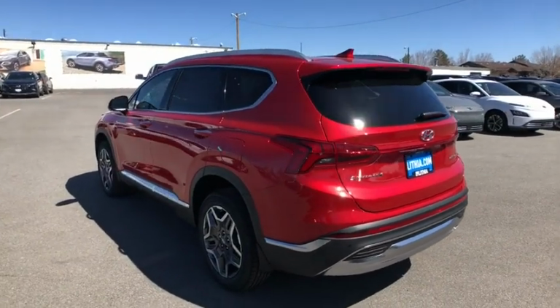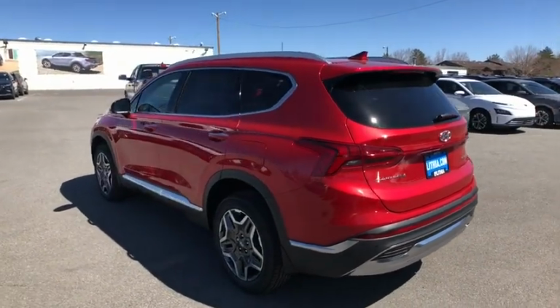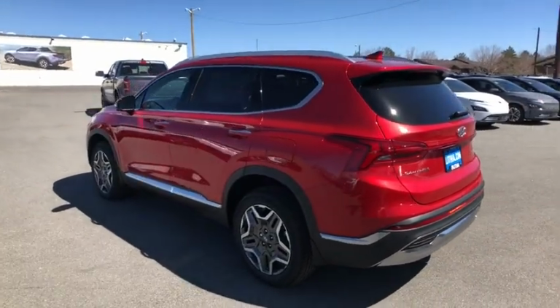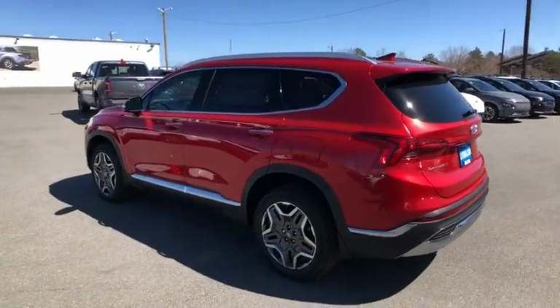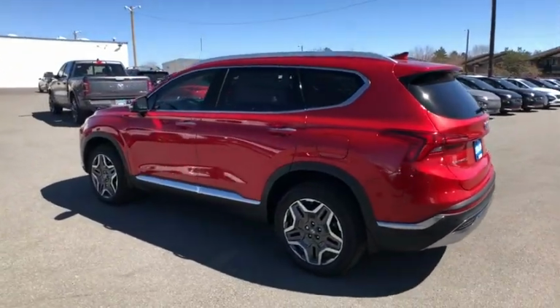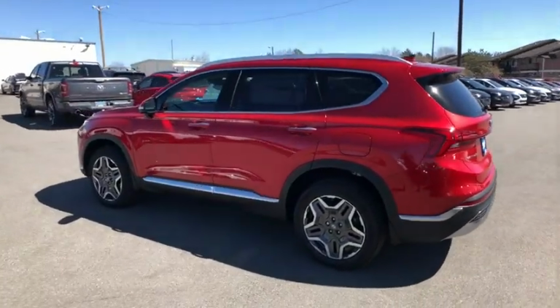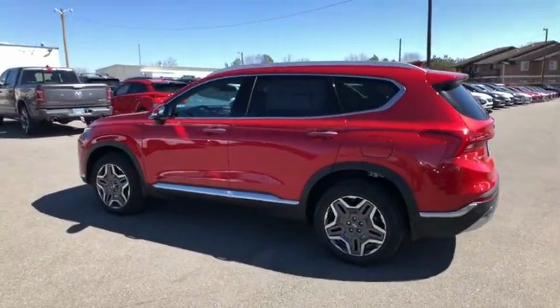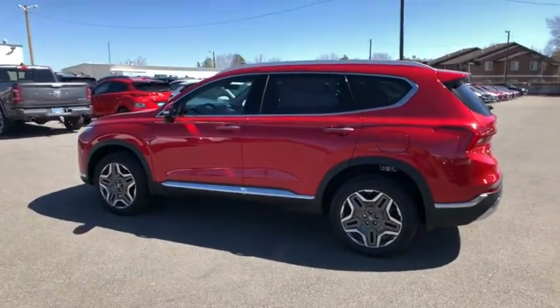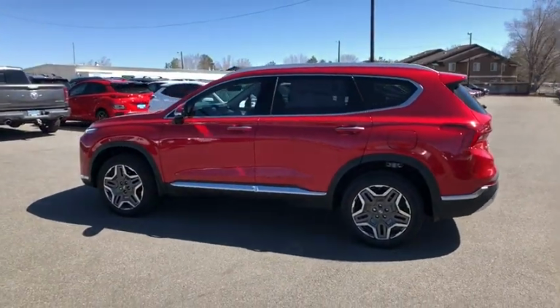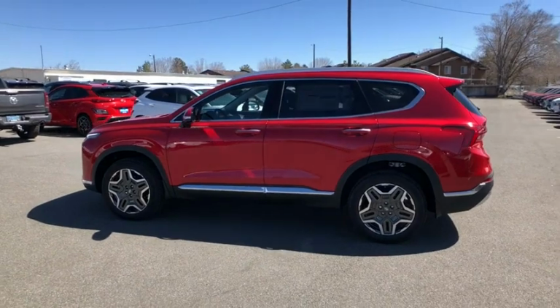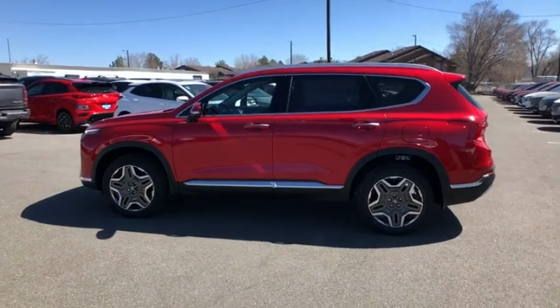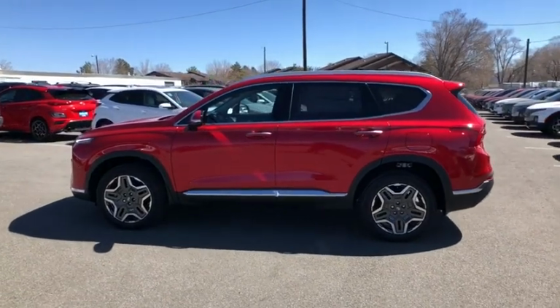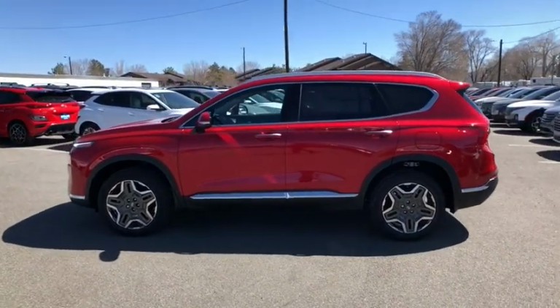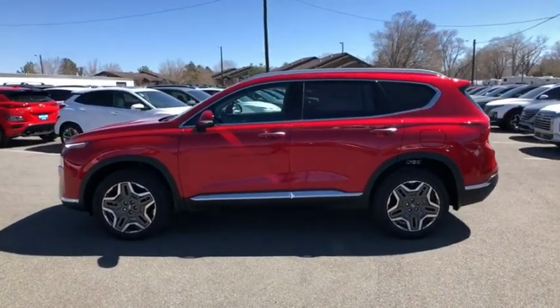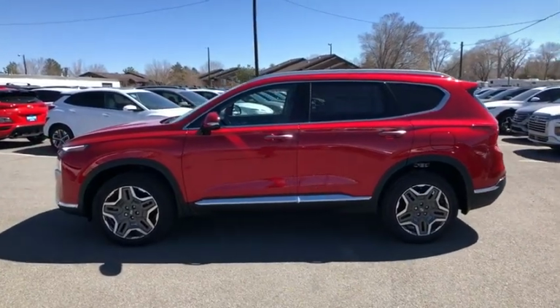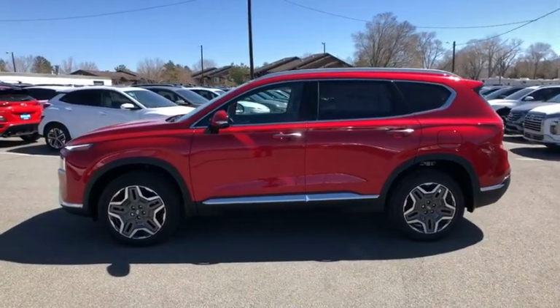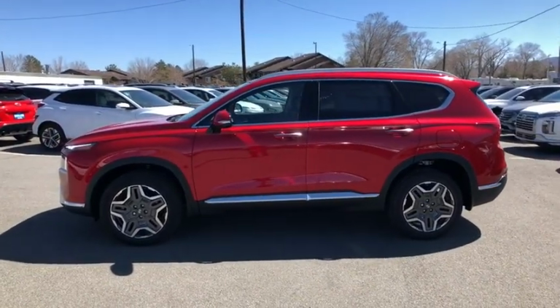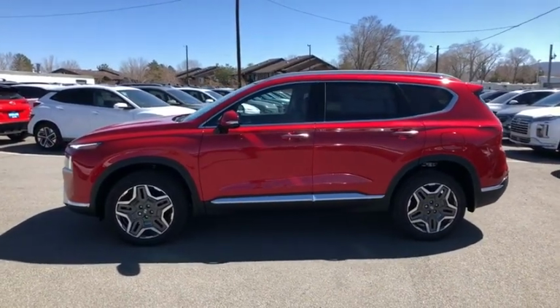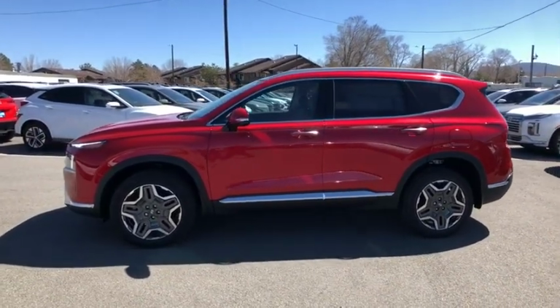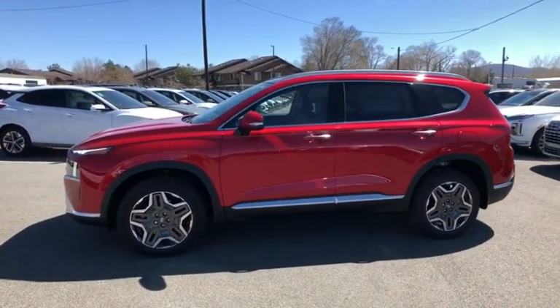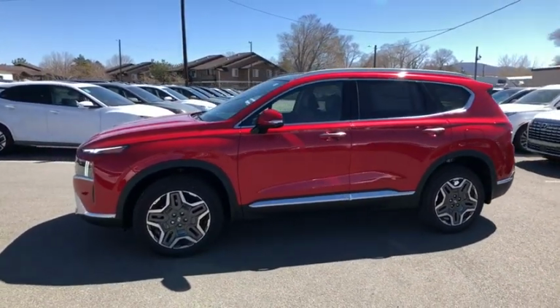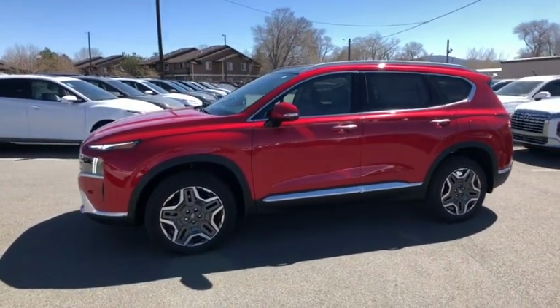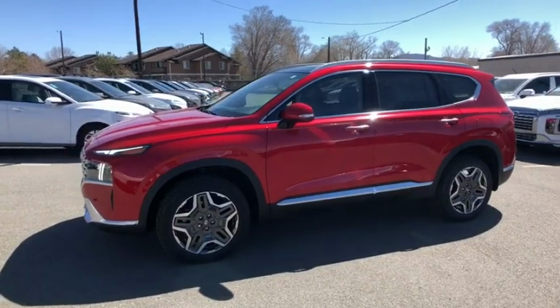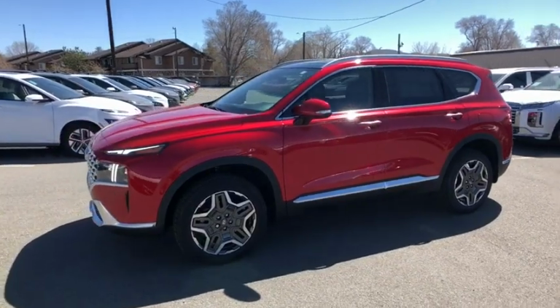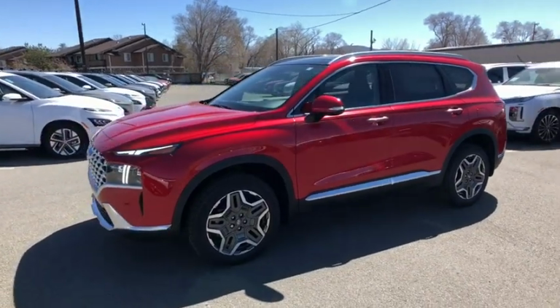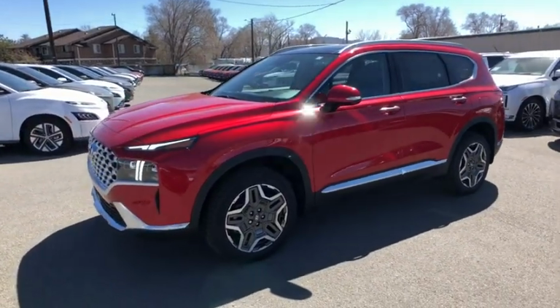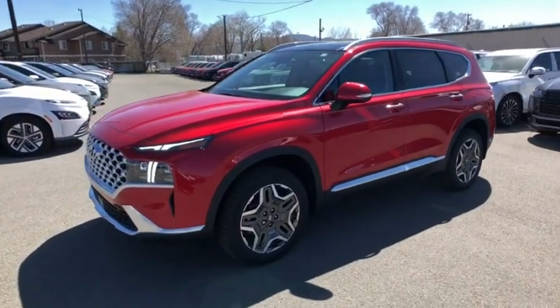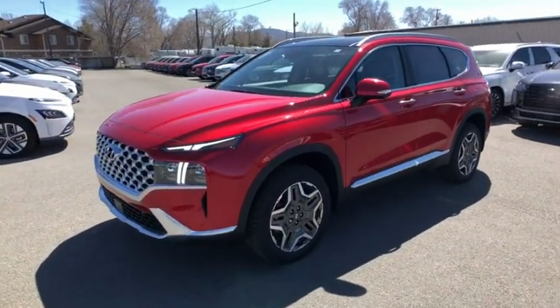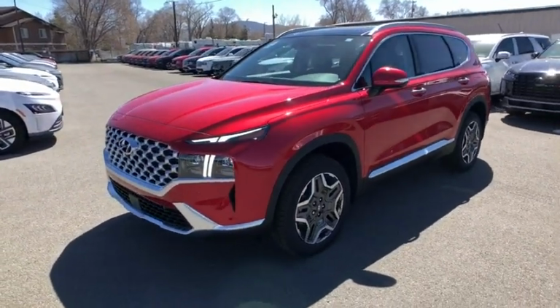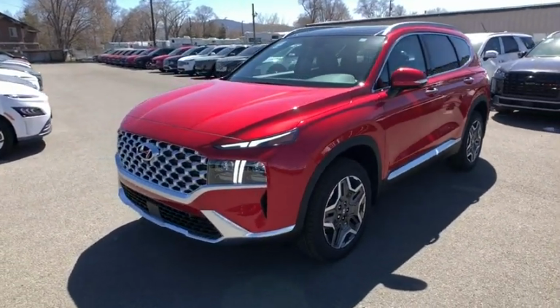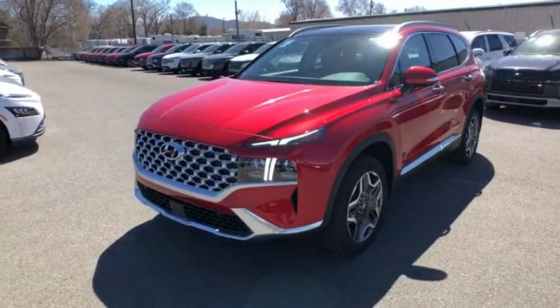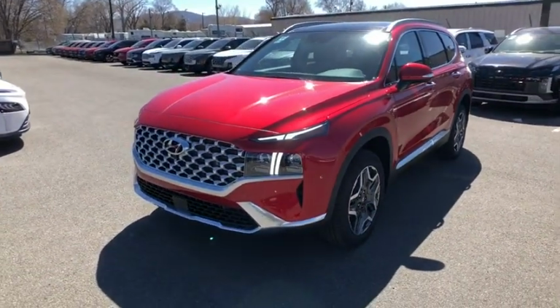Driver lumbar, front floor mats, four-wheel disc brakes, aluminum wheels, ABS four-wheel, cruise control, auto-off headlights, universal garage door opener, AM-FM stereo radio, rear defrost.